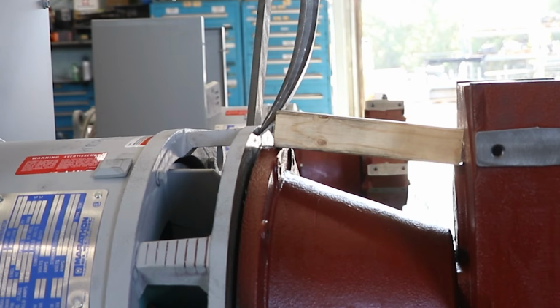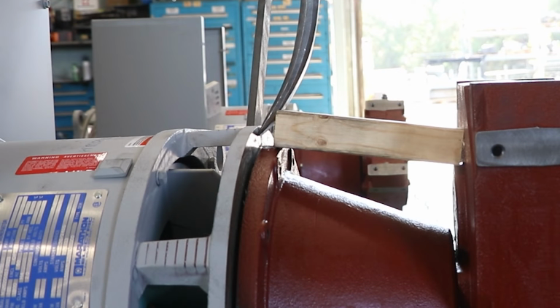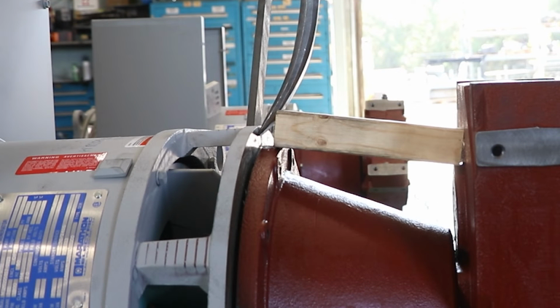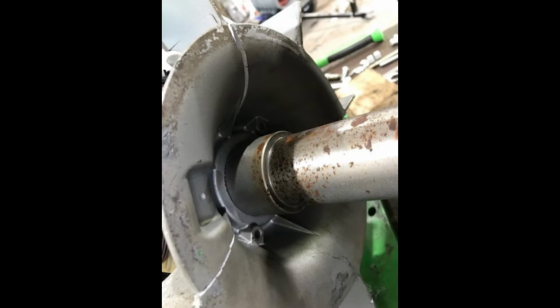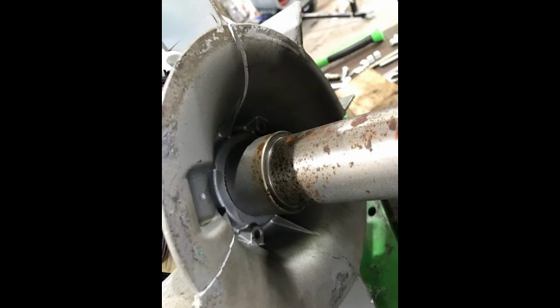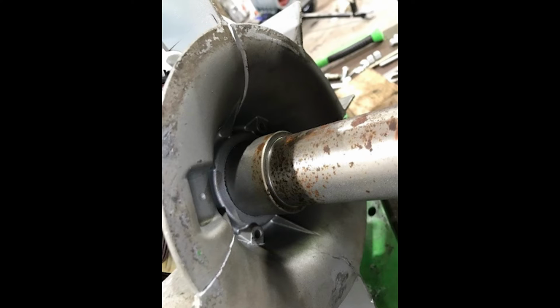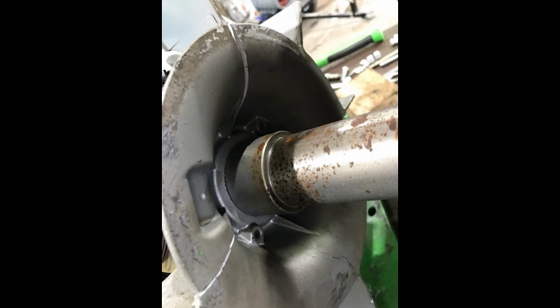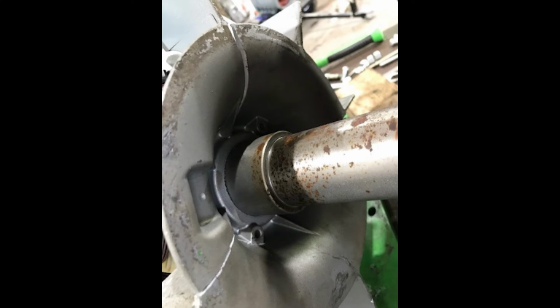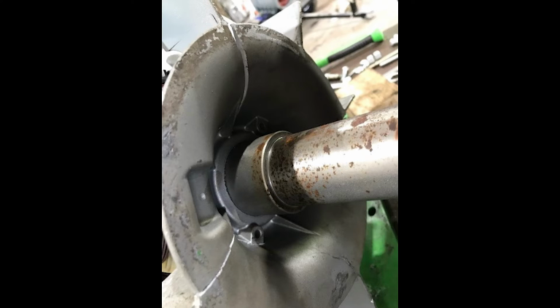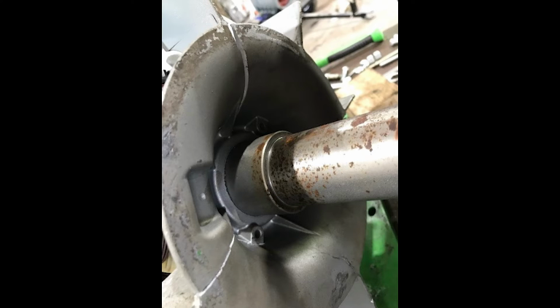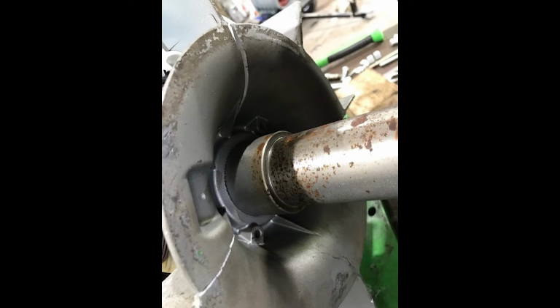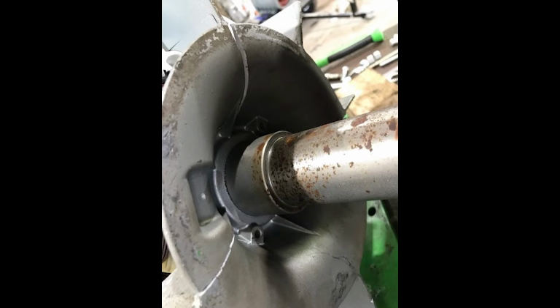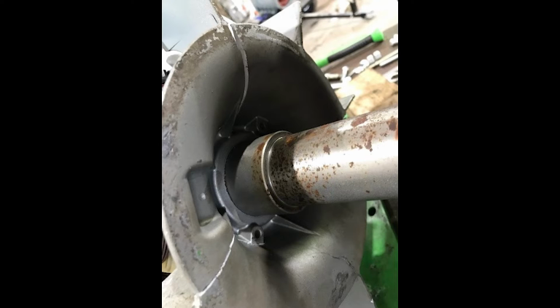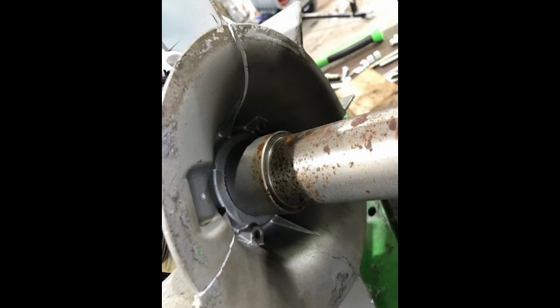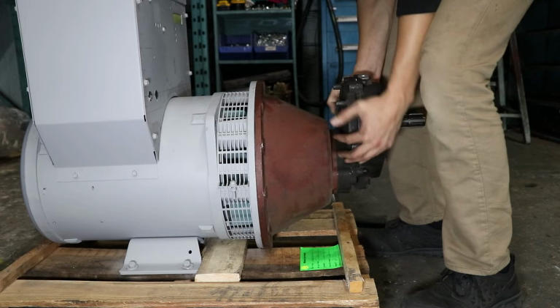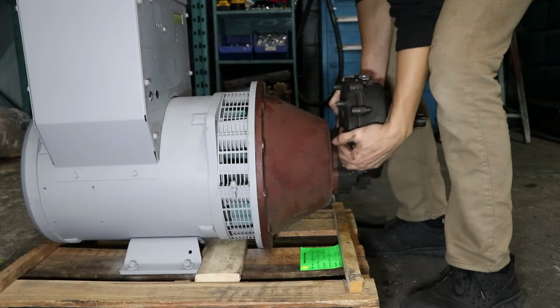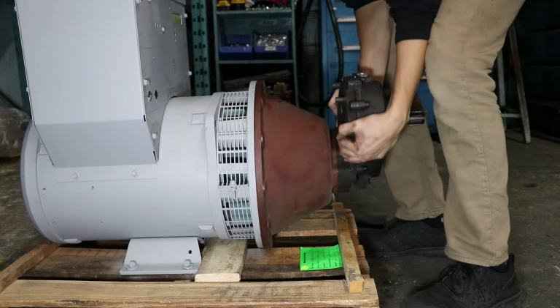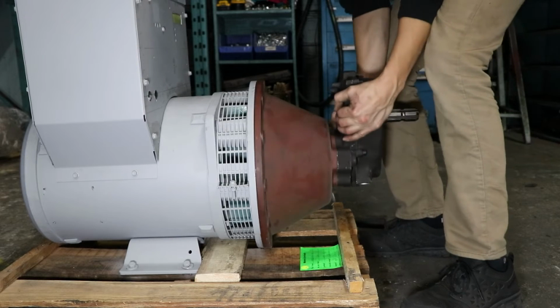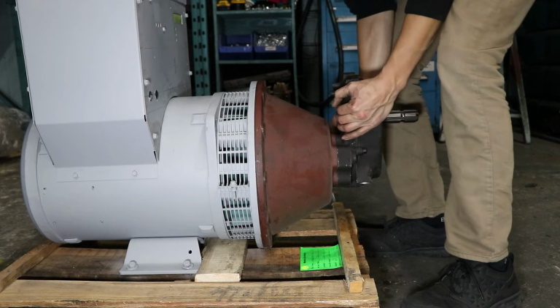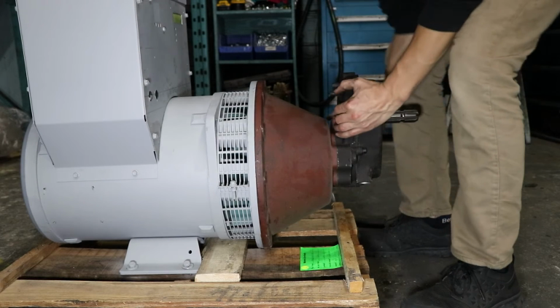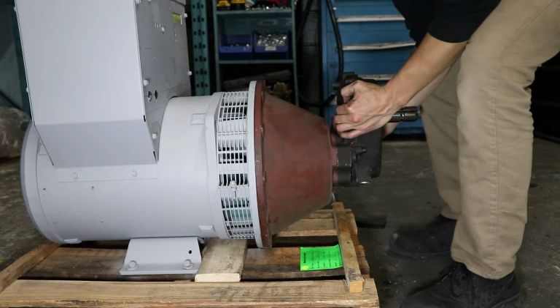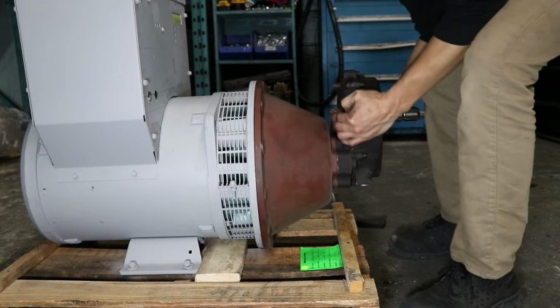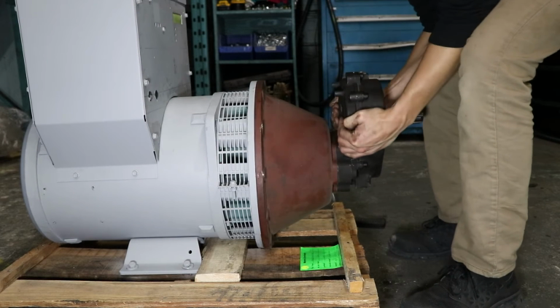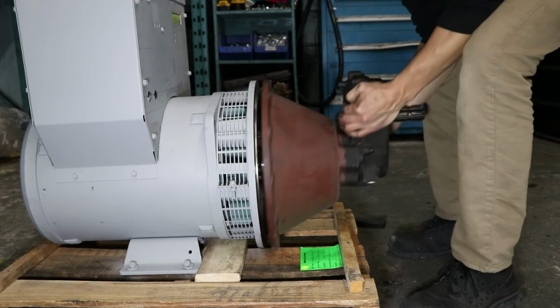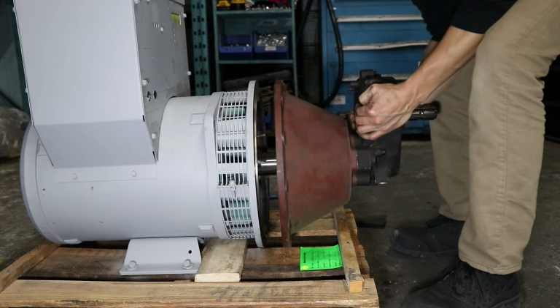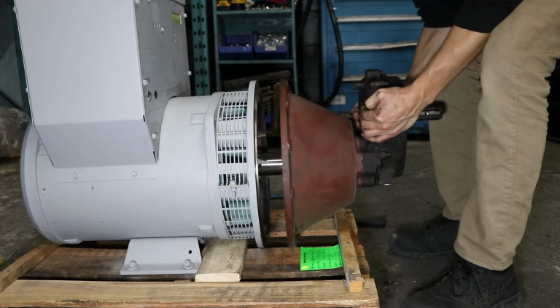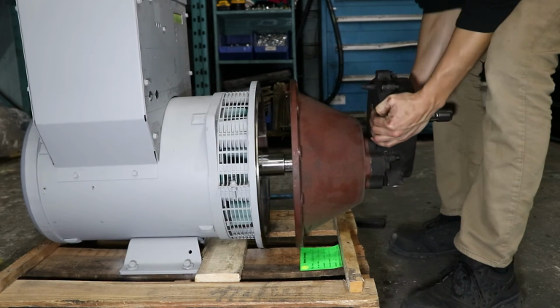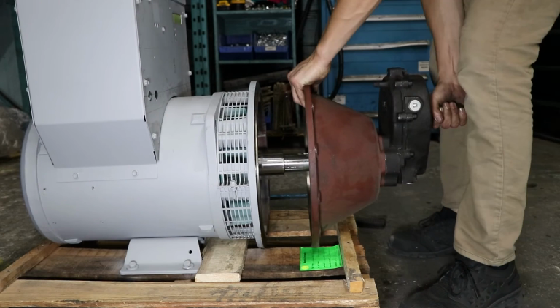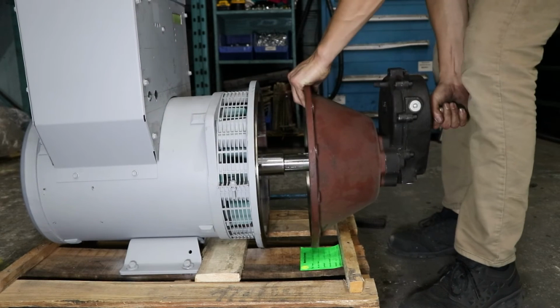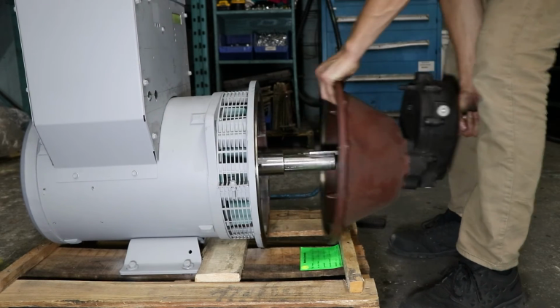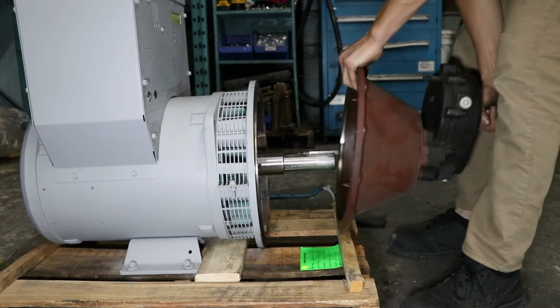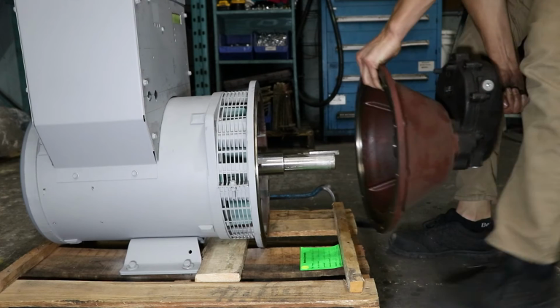However, do not use excessive force as this may cause damage to the fan. You can then grab the gearbox and turn it side to side while pulling on it, and that should work to pull it off completely.